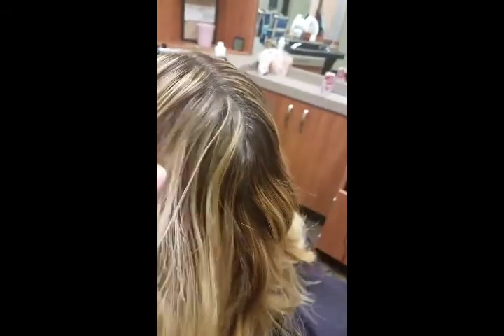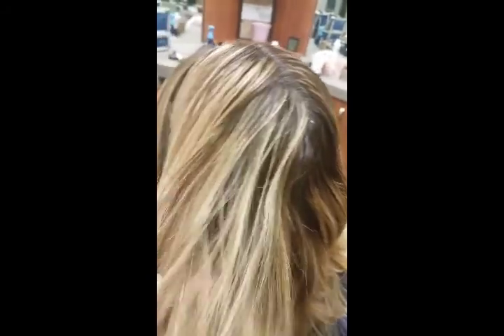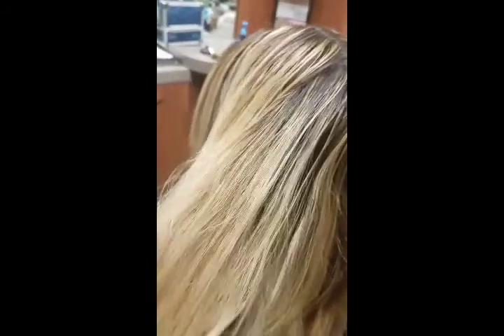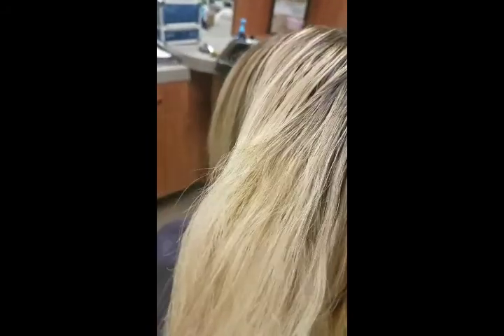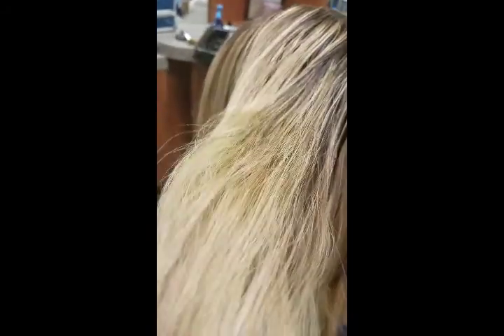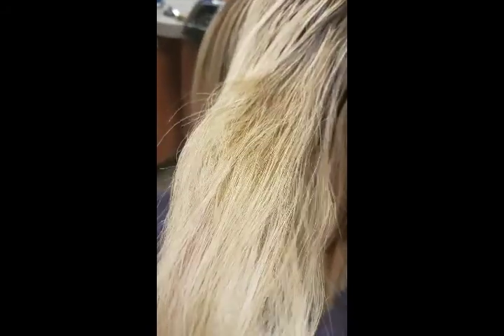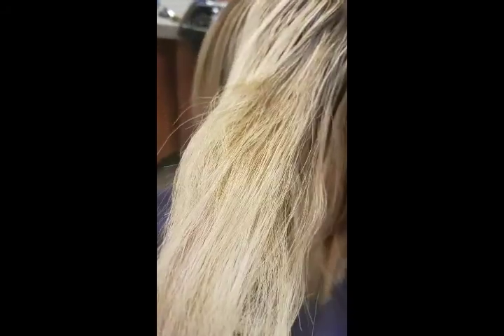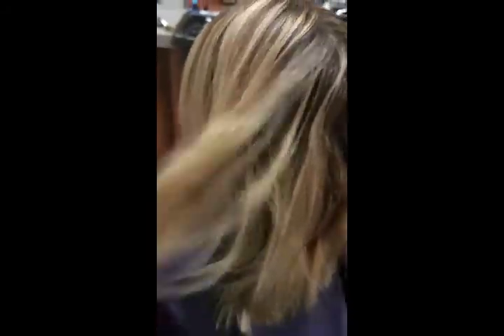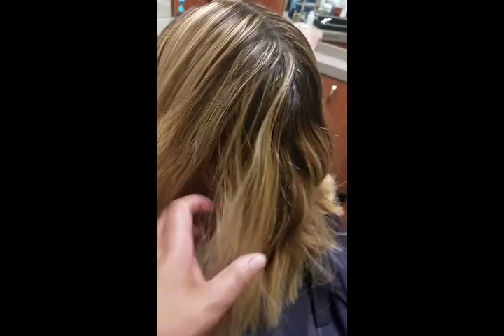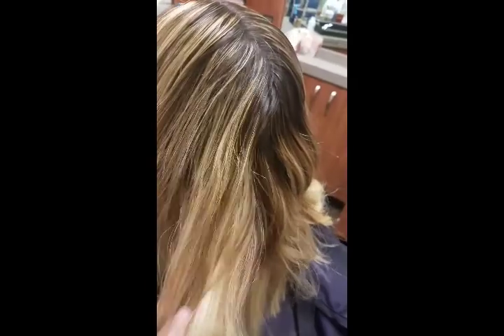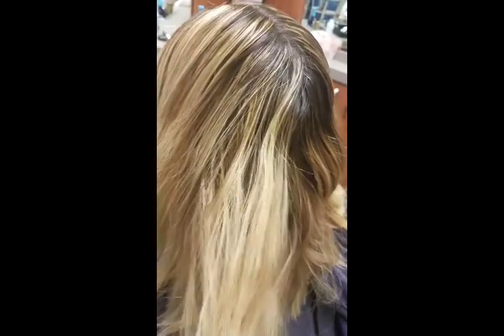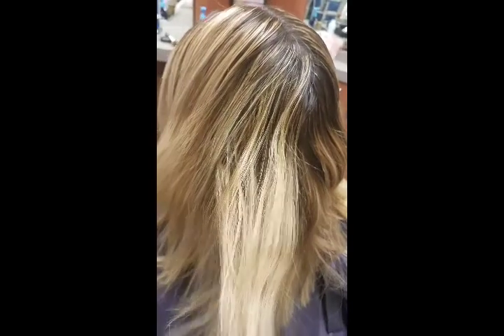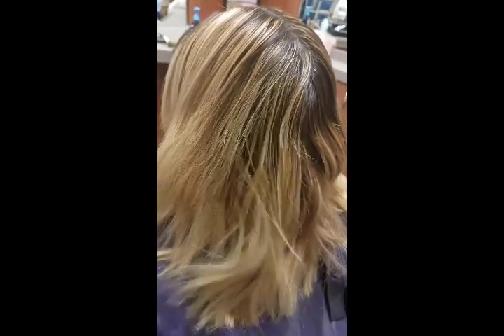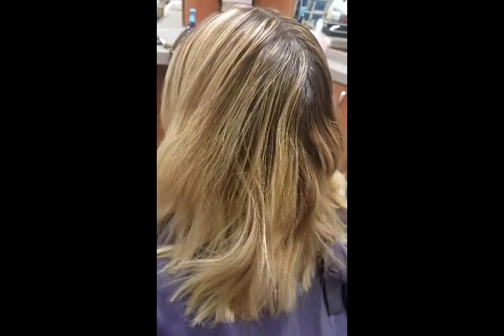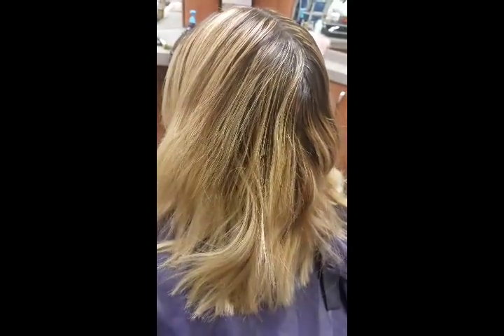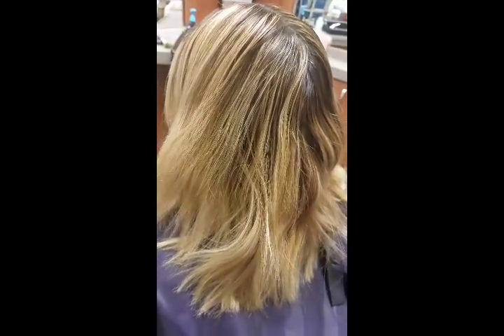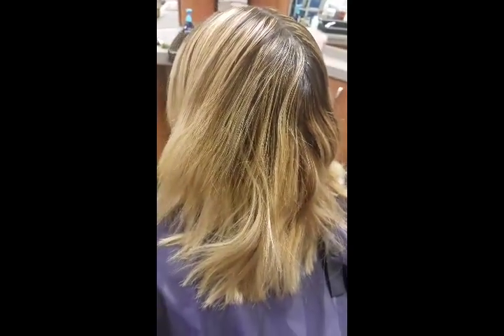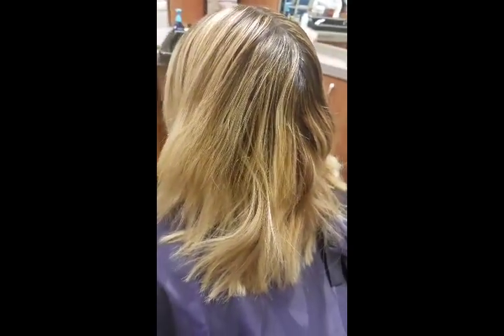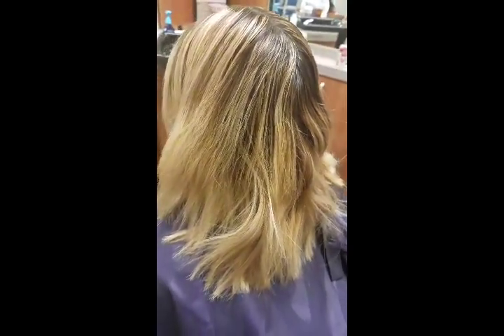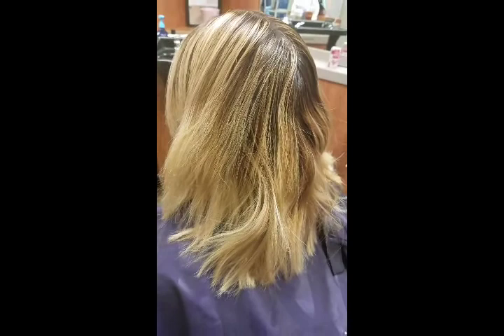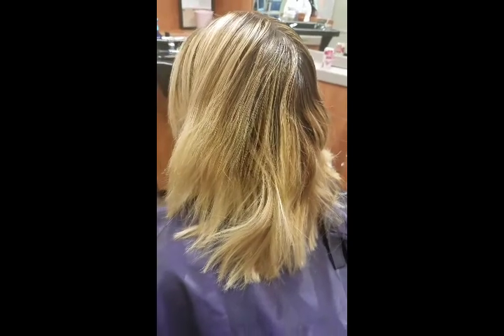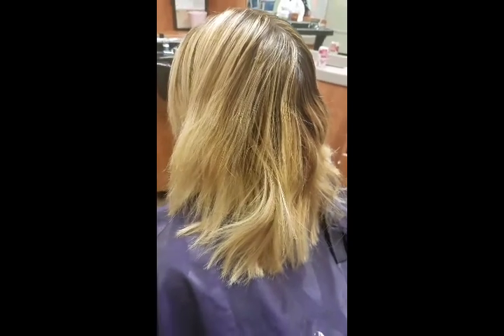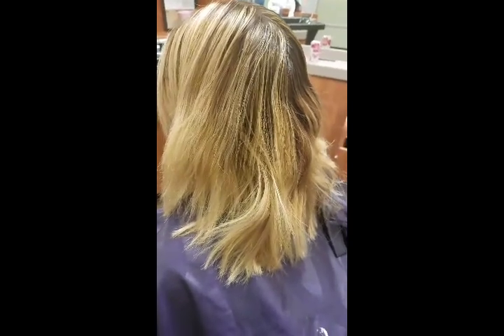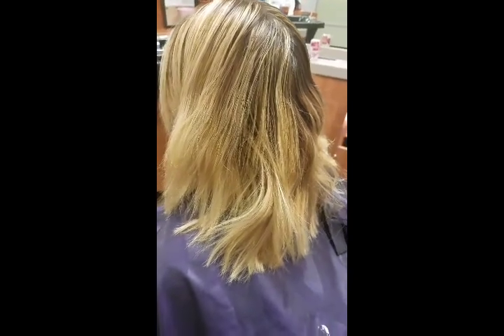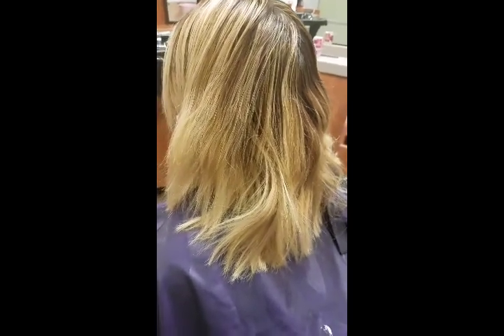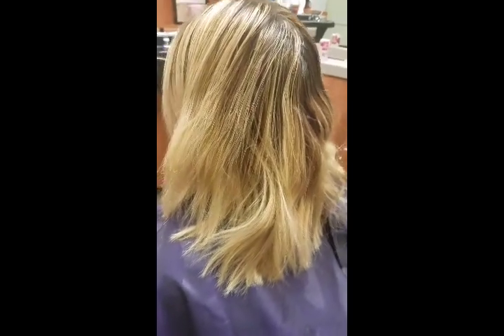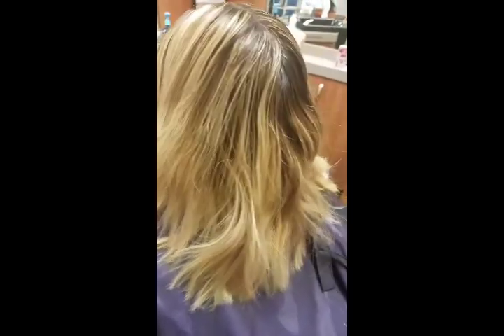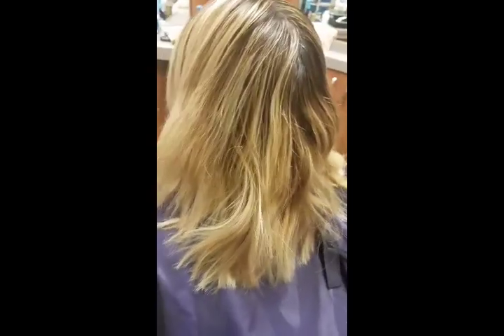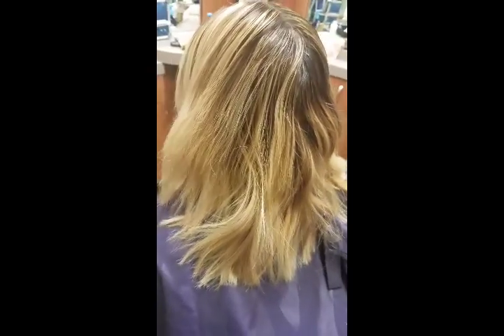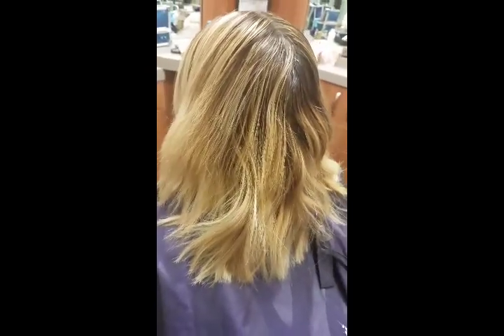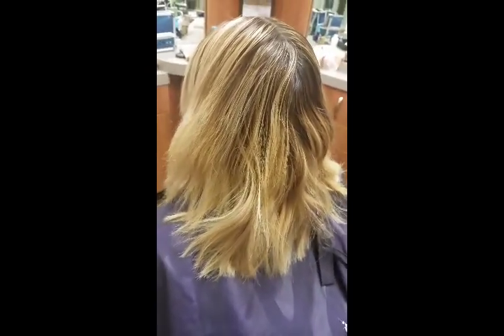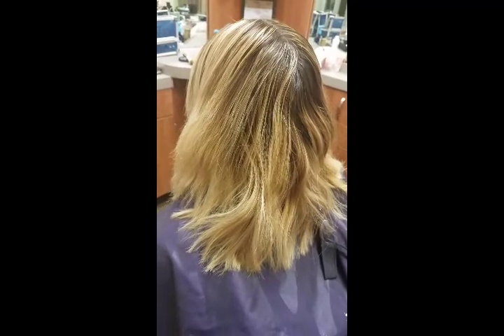Her hair is in good shape. She doesn't use the dryer — she lets her hair air dry, so that's why her ends aren't that bad. And when they do get bad, we just trim them and go on about our way with the deep conditioner.